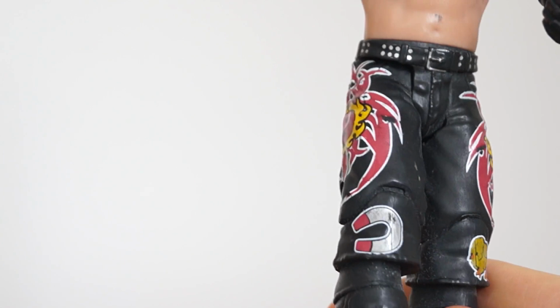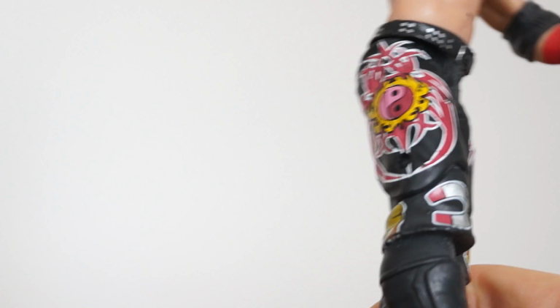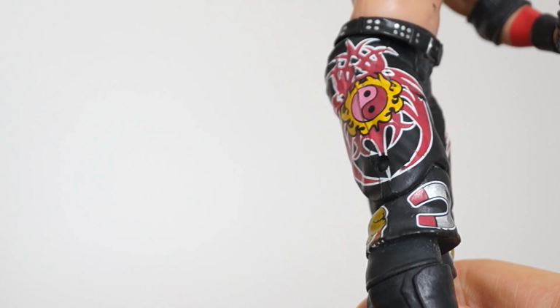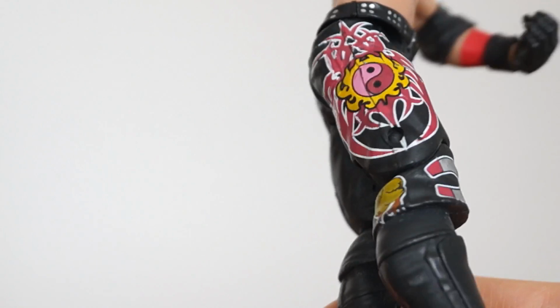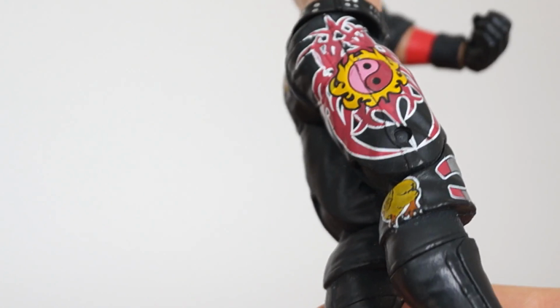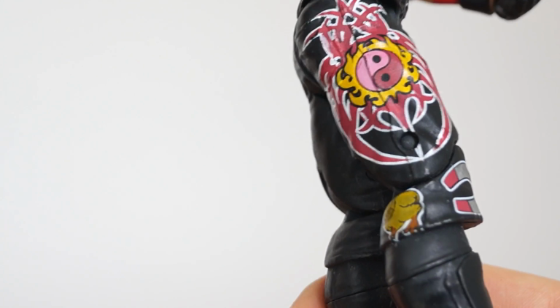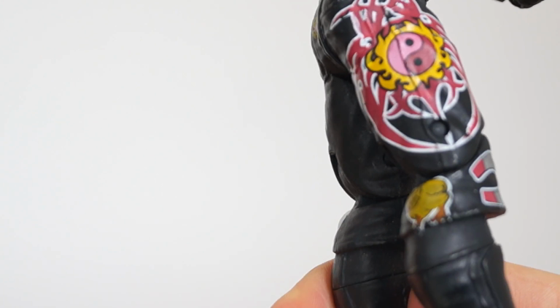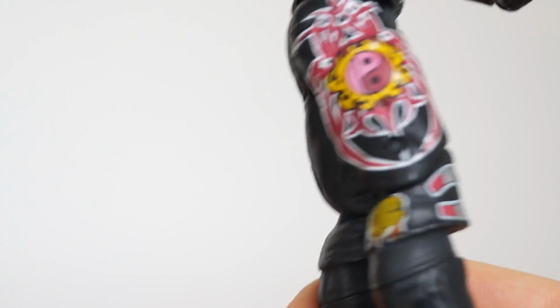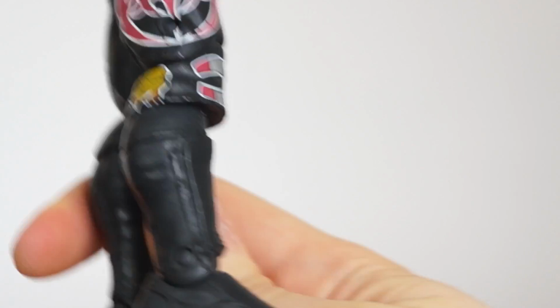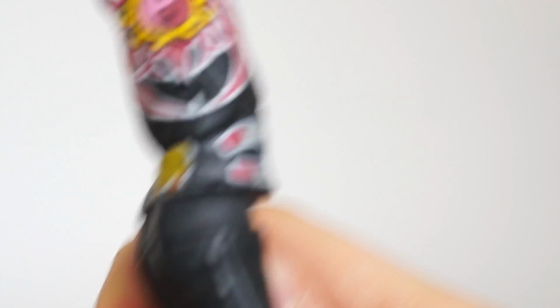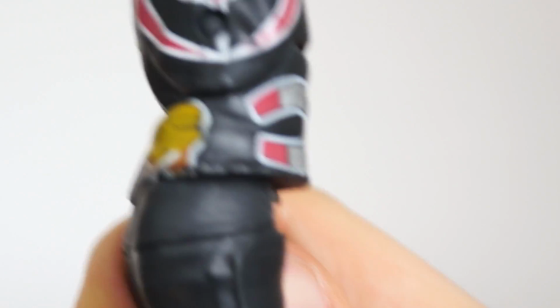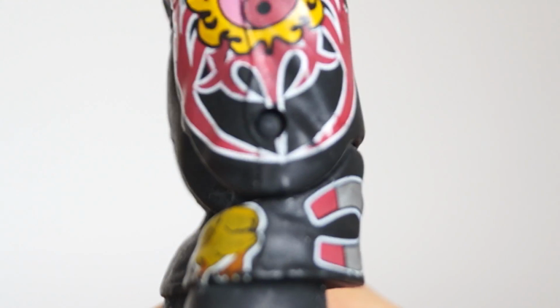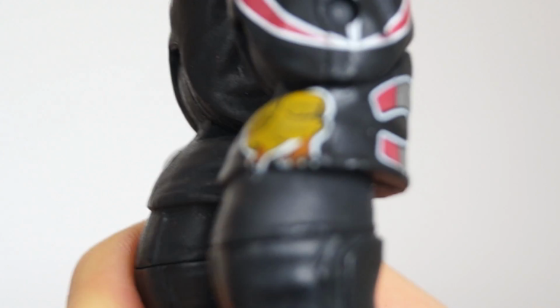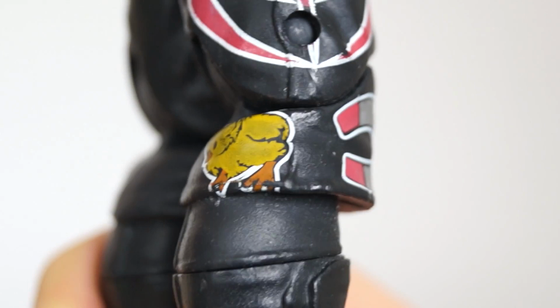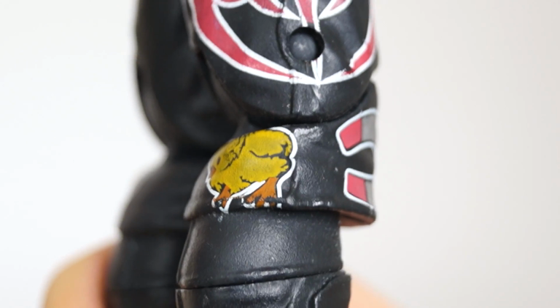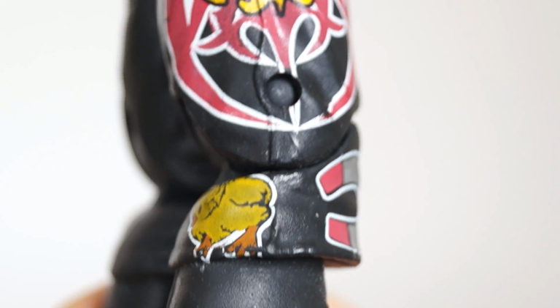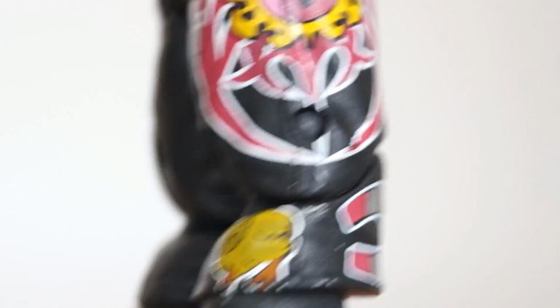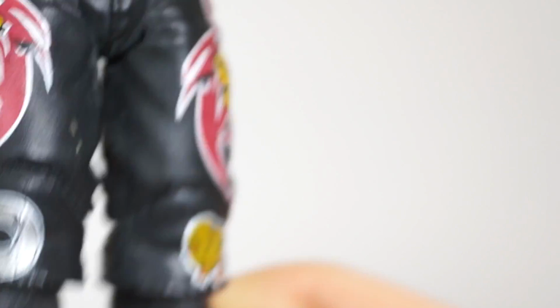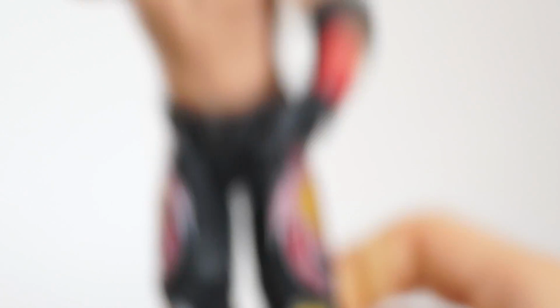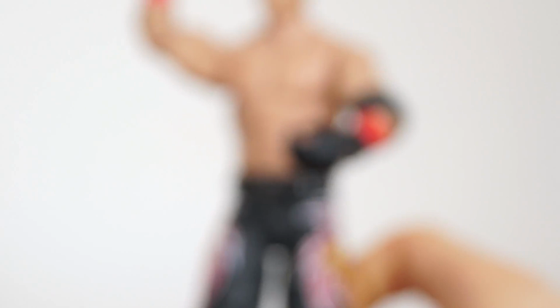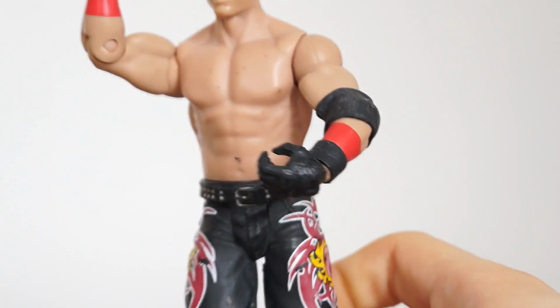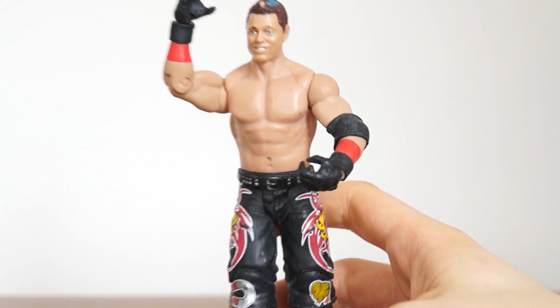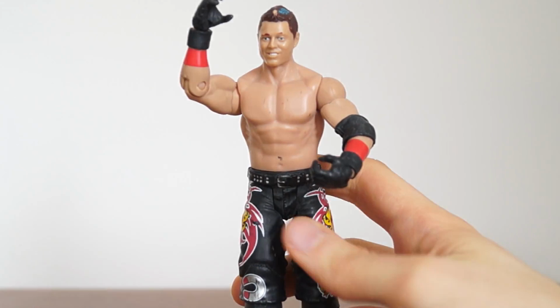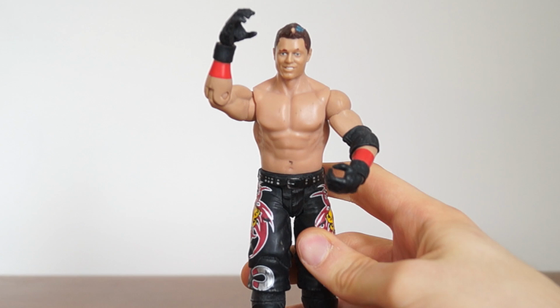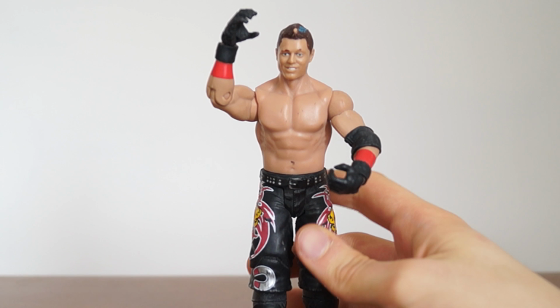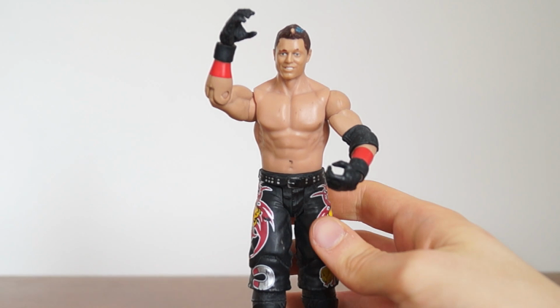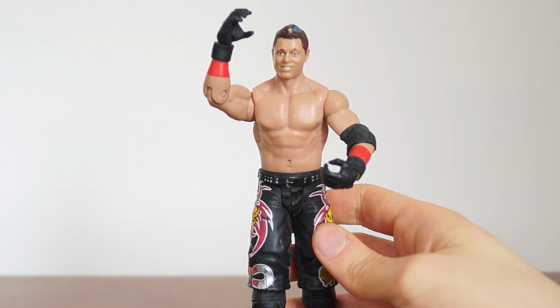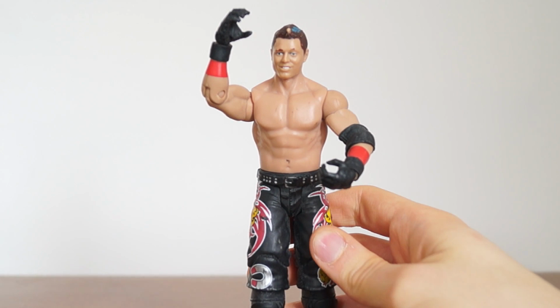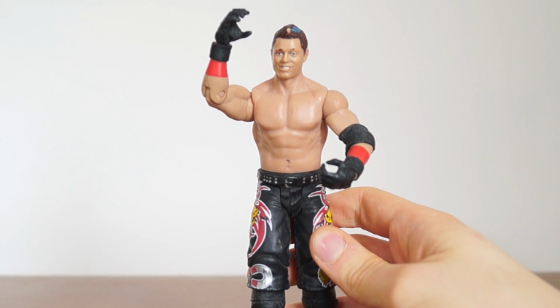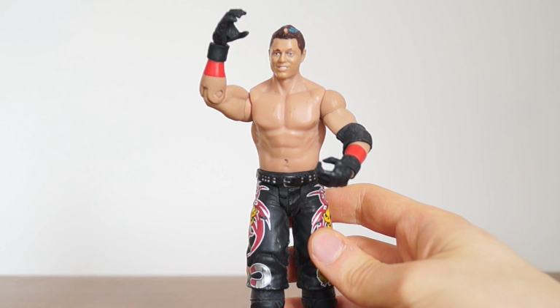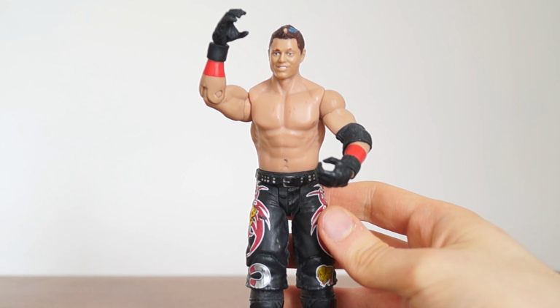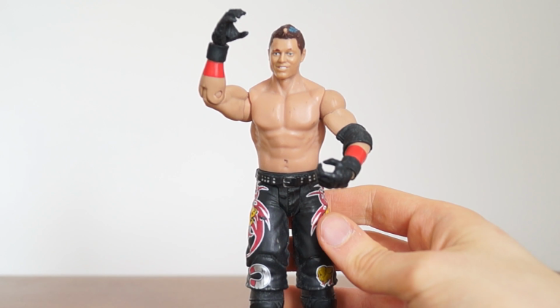Man, Miz wore some funny clothes back in the day, and it shows that he was a chick magnet. I'll just bring that in so you can see. I guess that was his gimmick or something — cocky, a bit too overconfident or something. I'm really not sure.